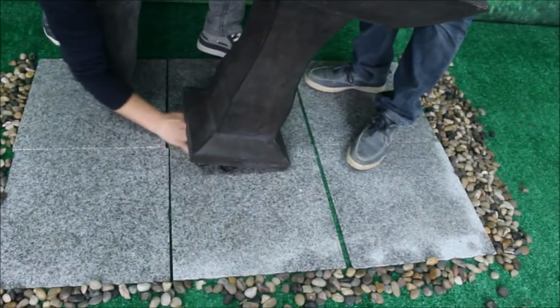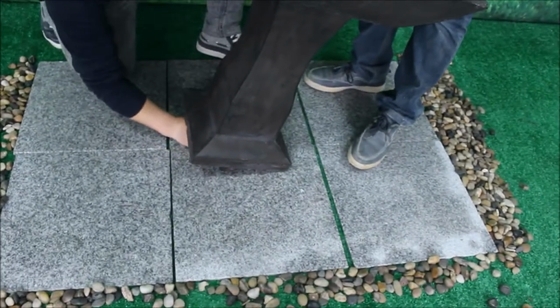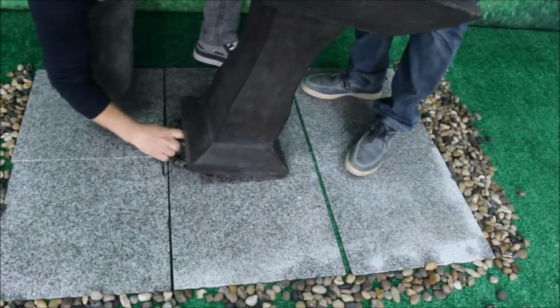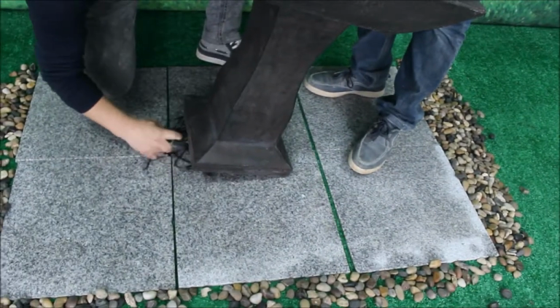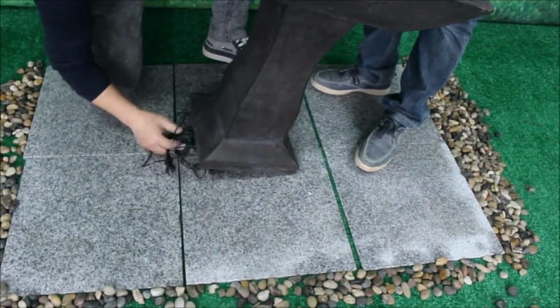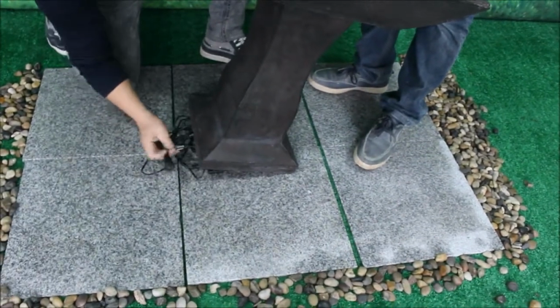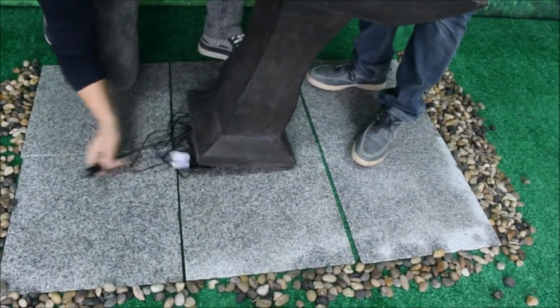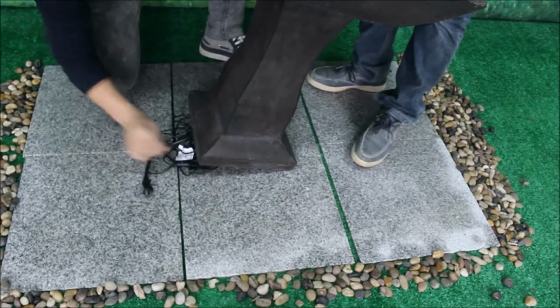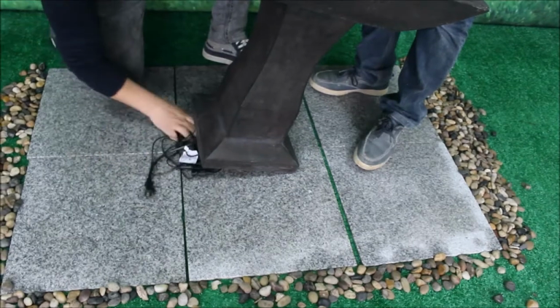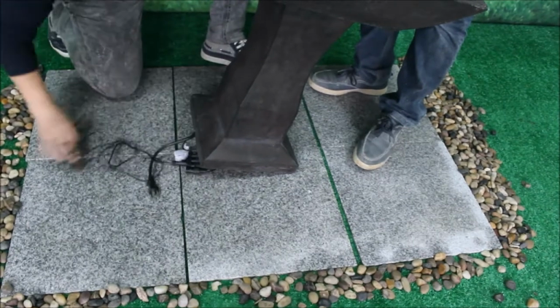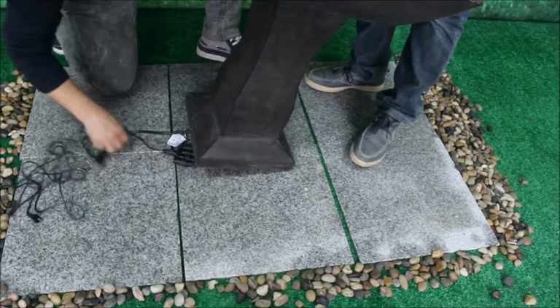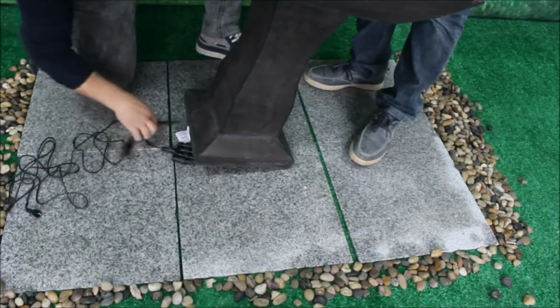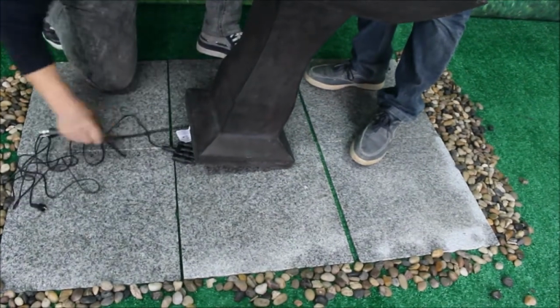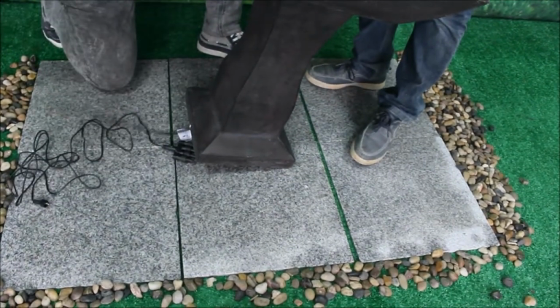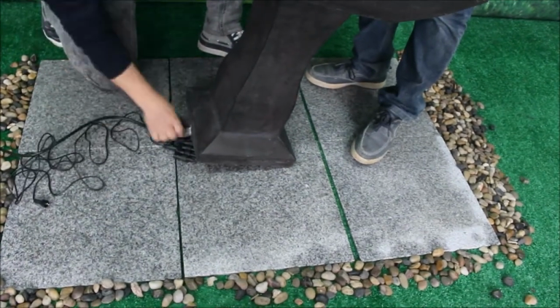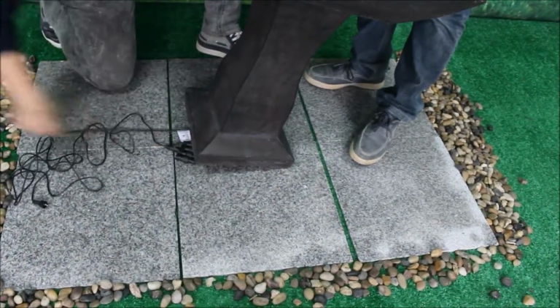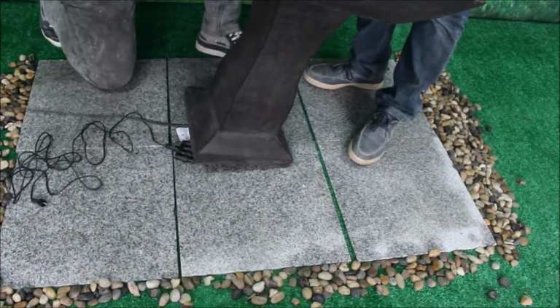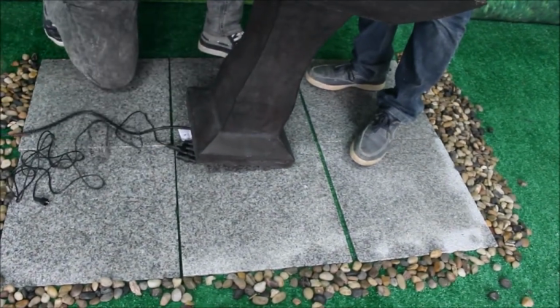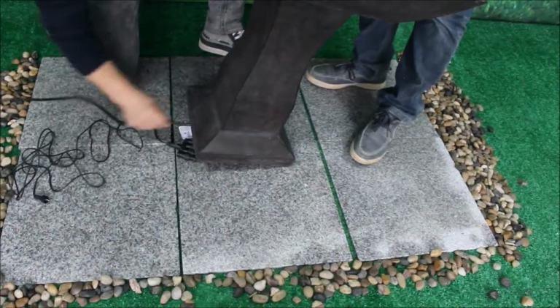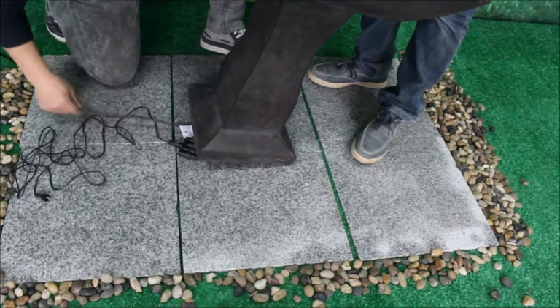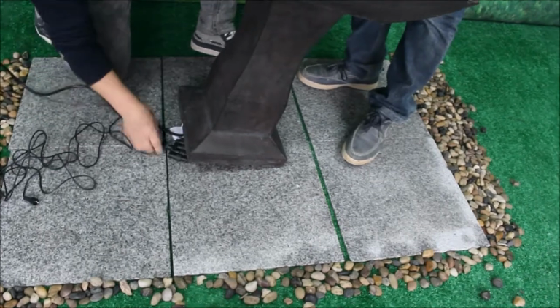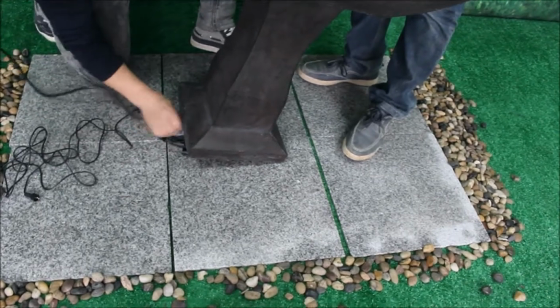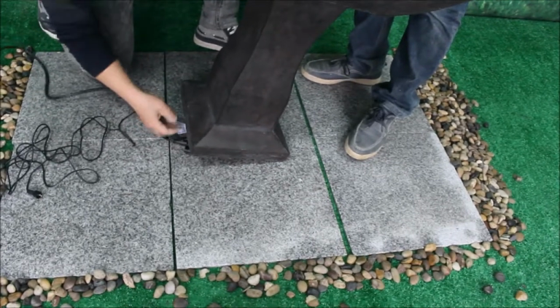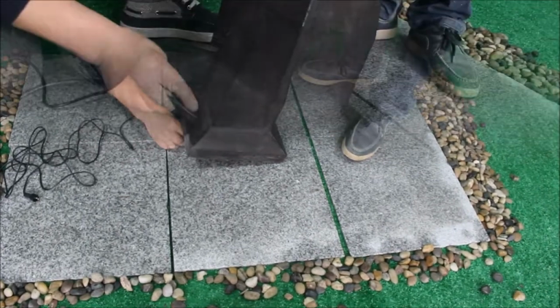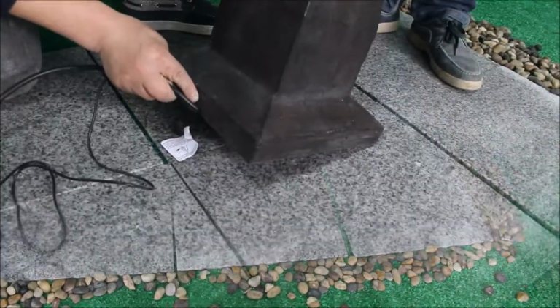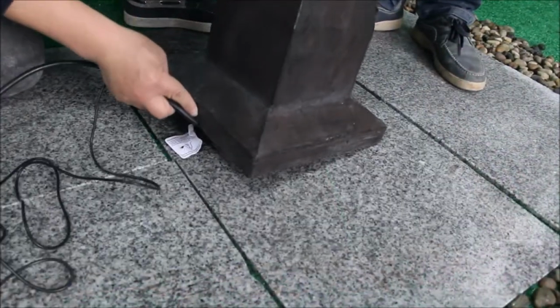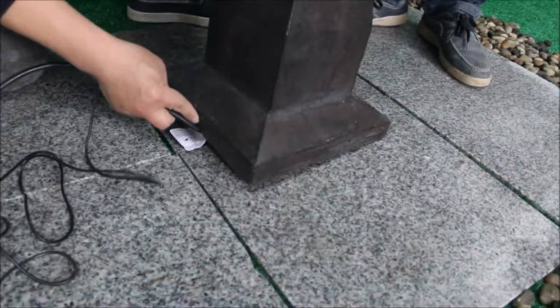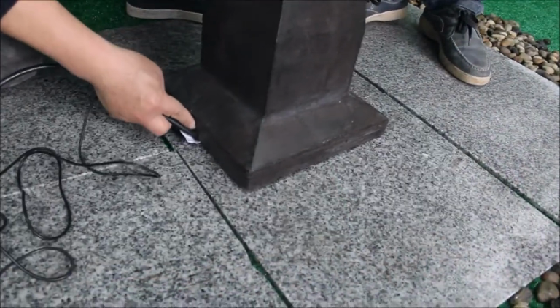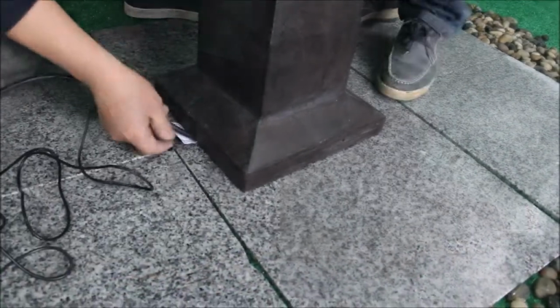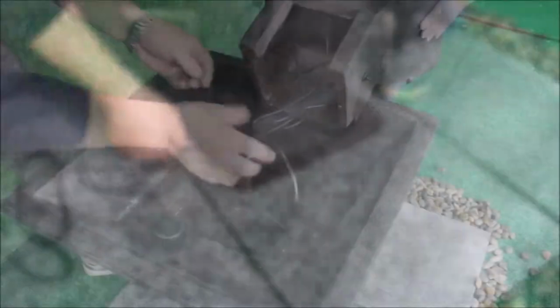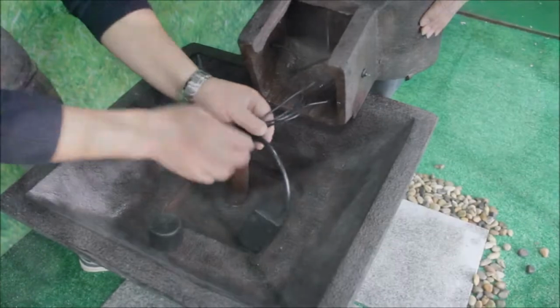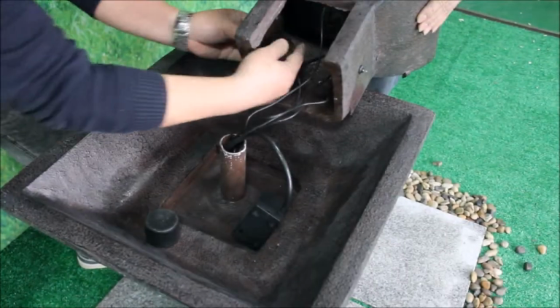Tilt the unit, reach inside the pedestal, and pull out the pump cord and the single light cord, leaving the 4-to-1 junction block inside the pedestal for protection. Center these cords in the groove notch at the bottom of the pedestal.